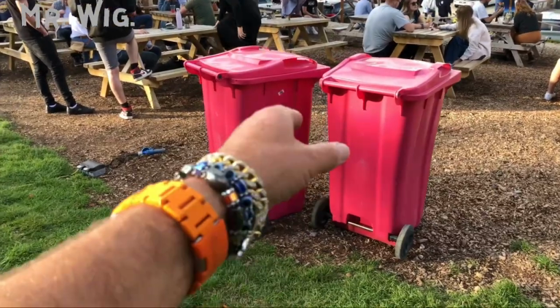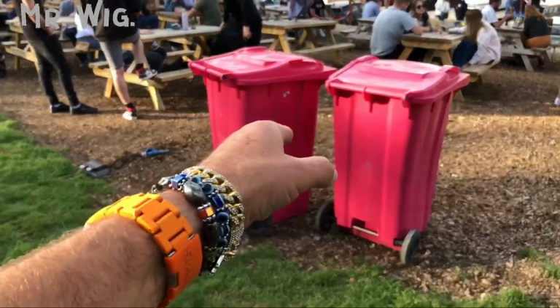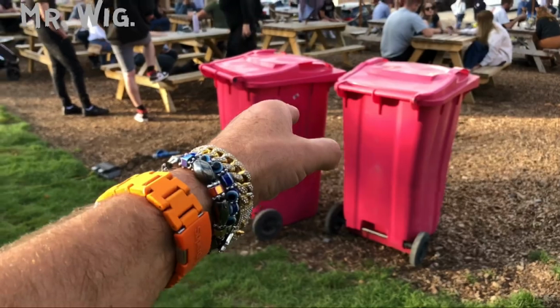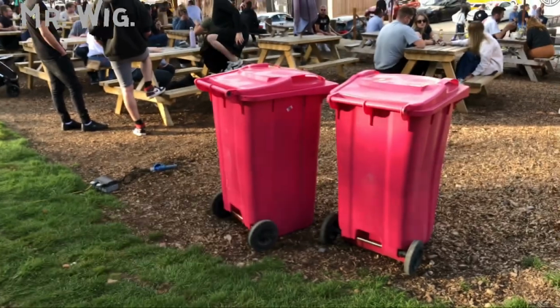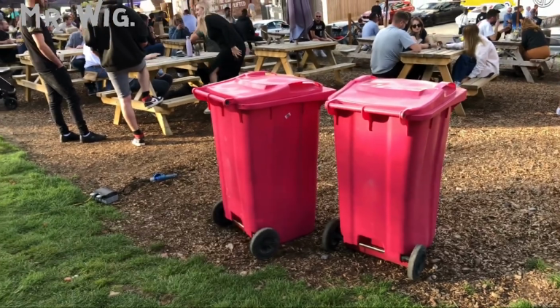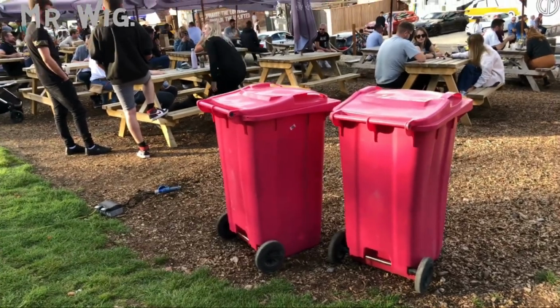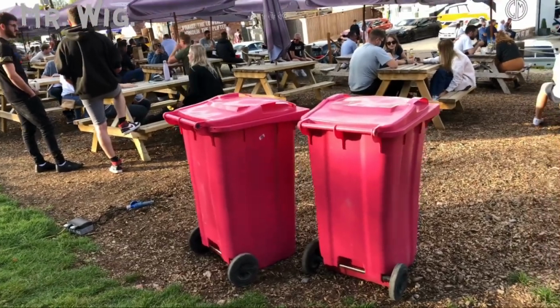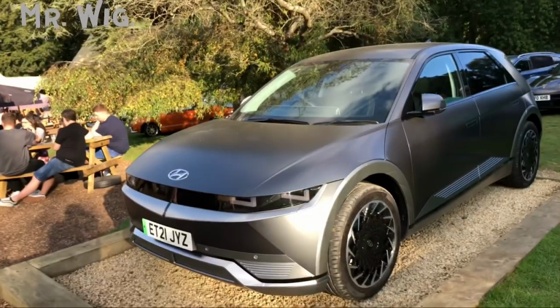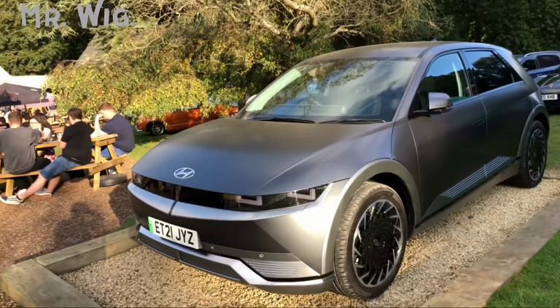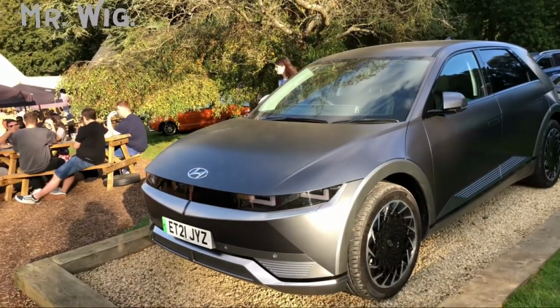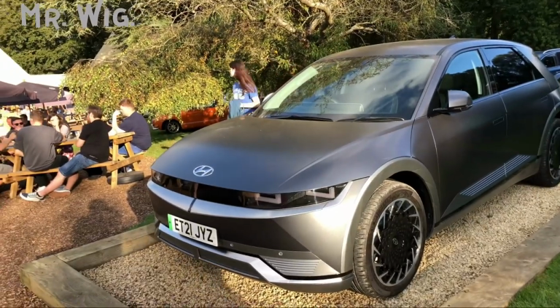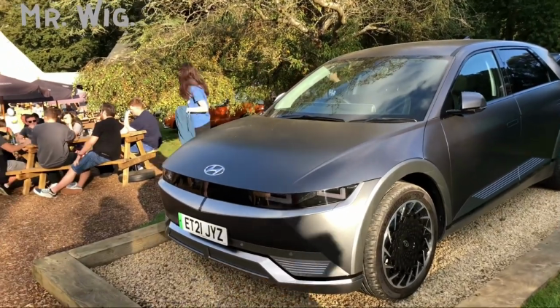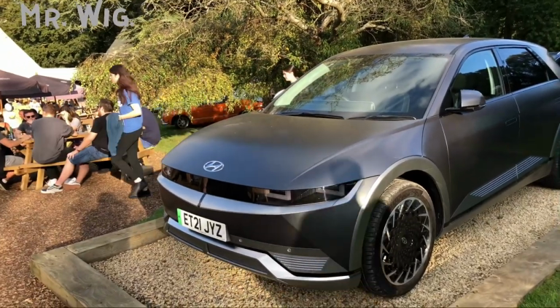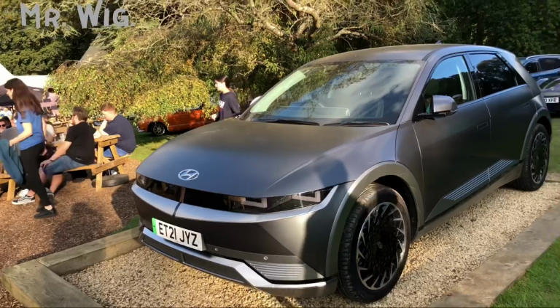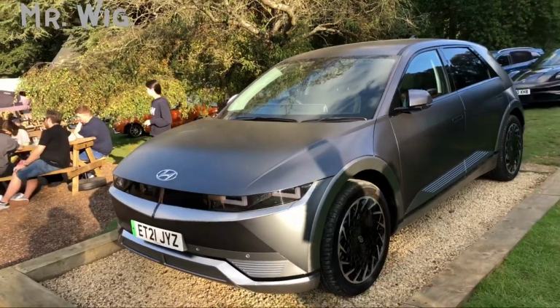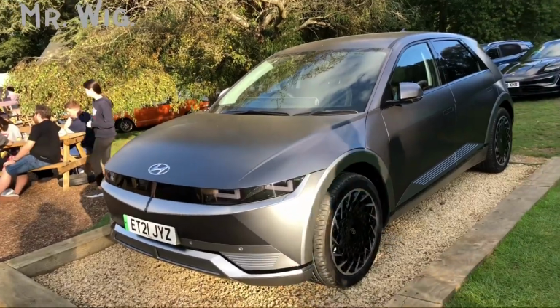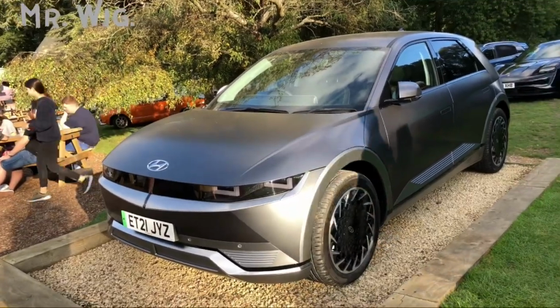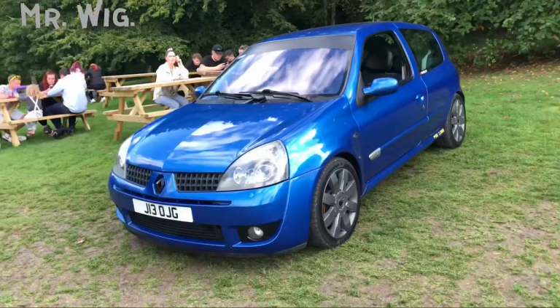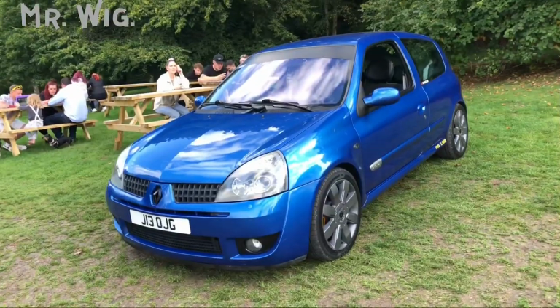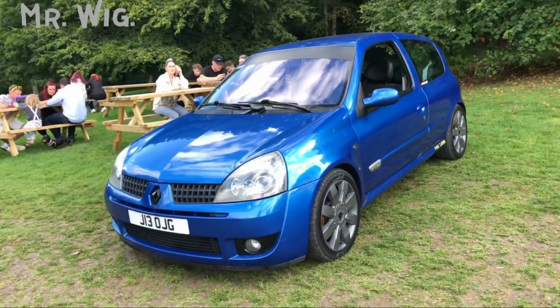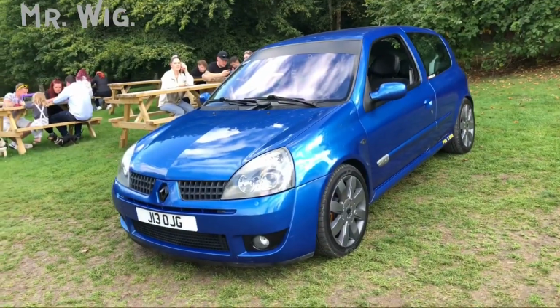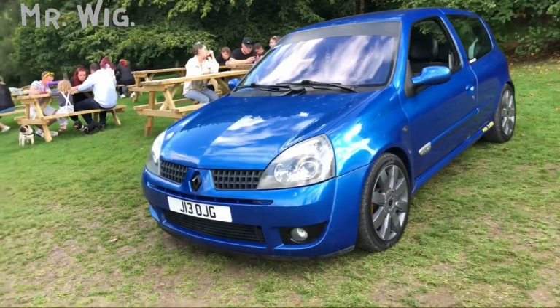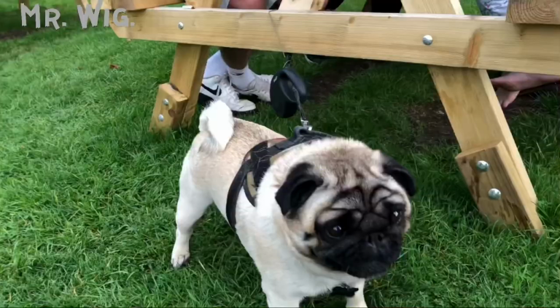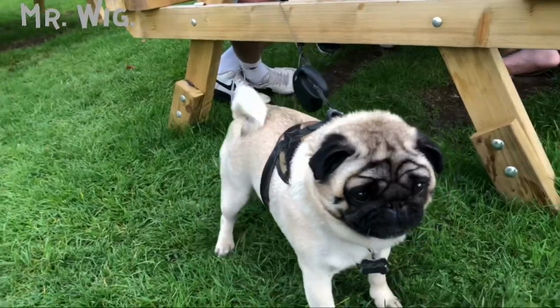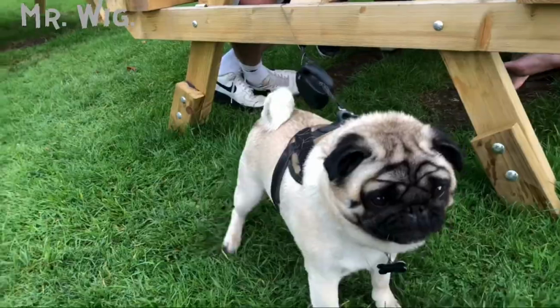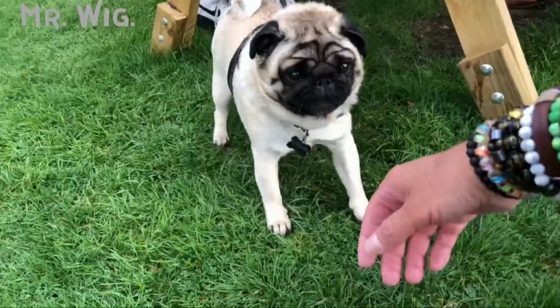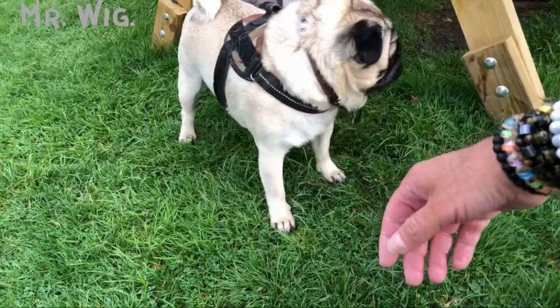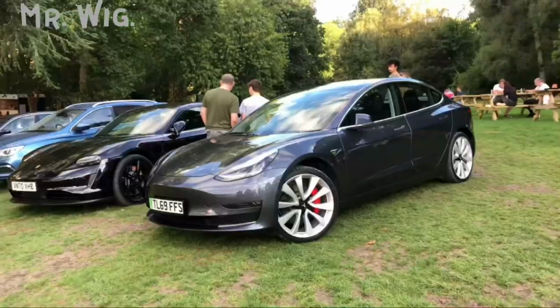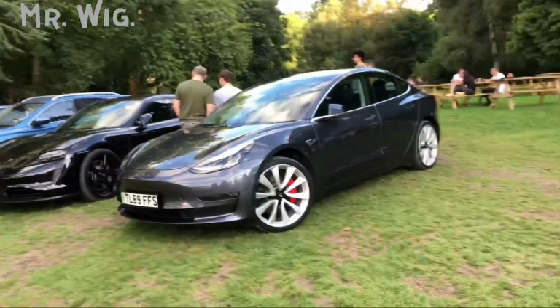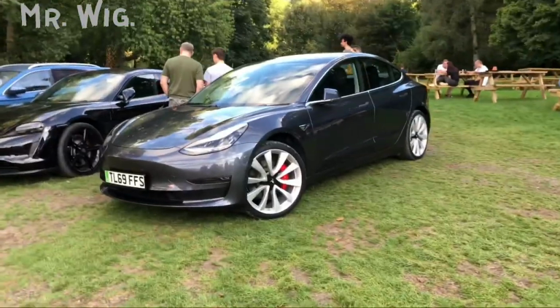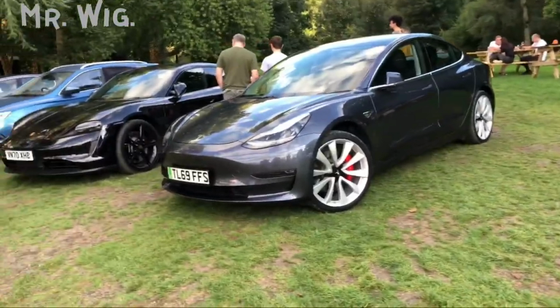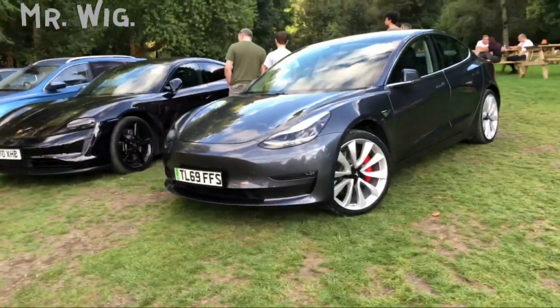They've got pink bins — must be for the ladies! This Hyundai is really cool, very modern and futuristic. Renault Clio Sport, a really cool car. And a Tesla — what a nice Model S, beautiful.